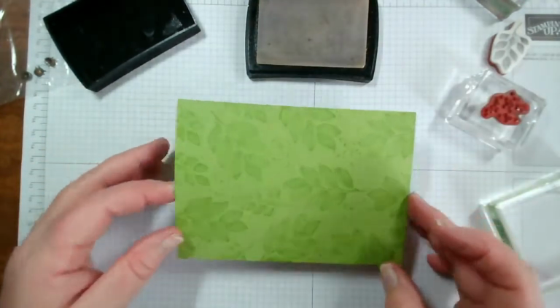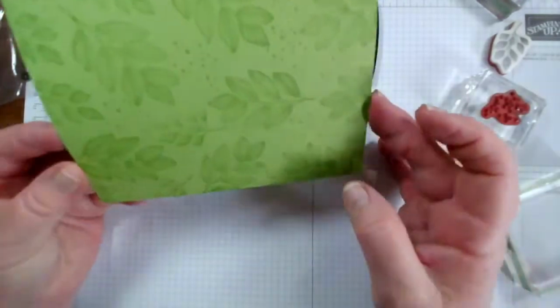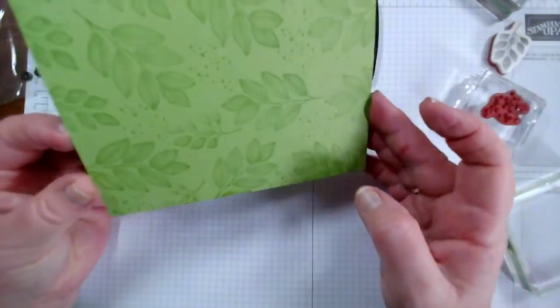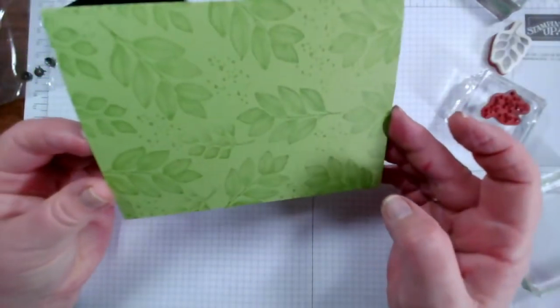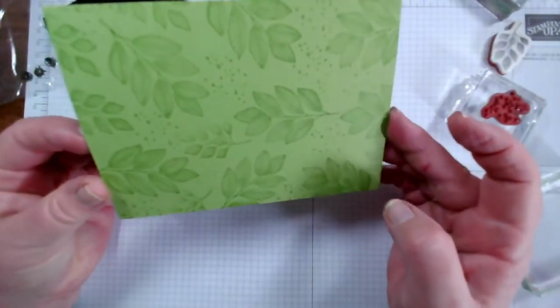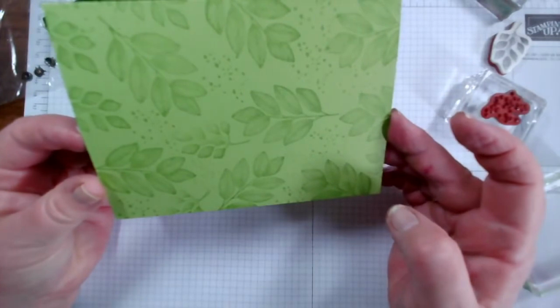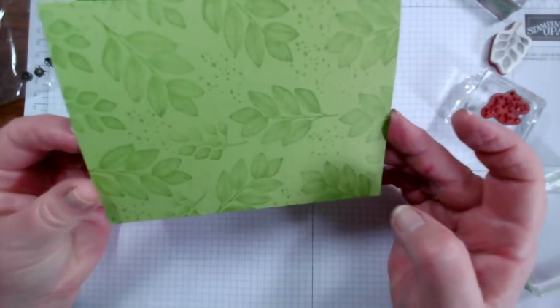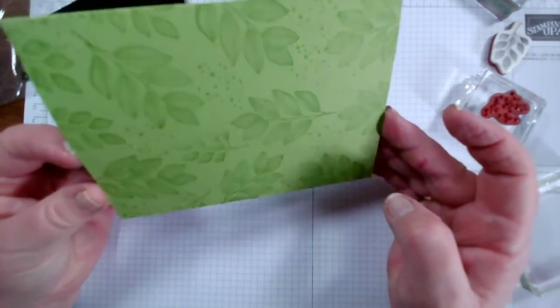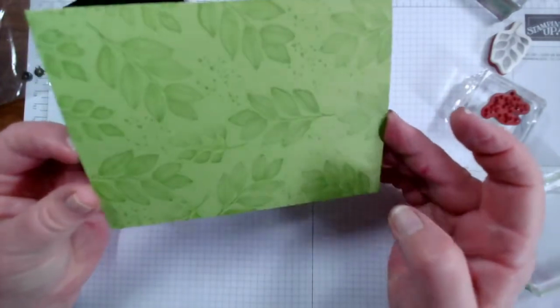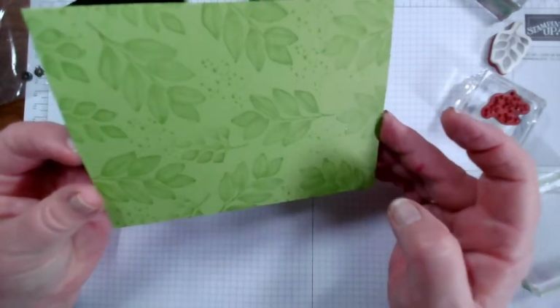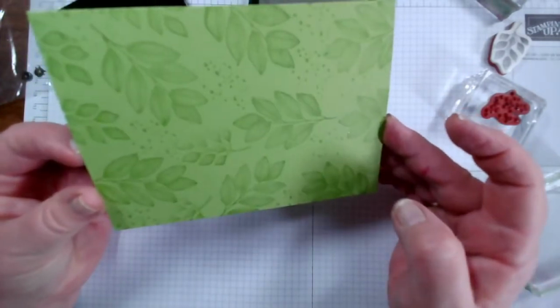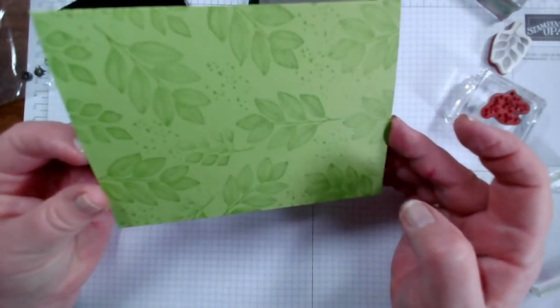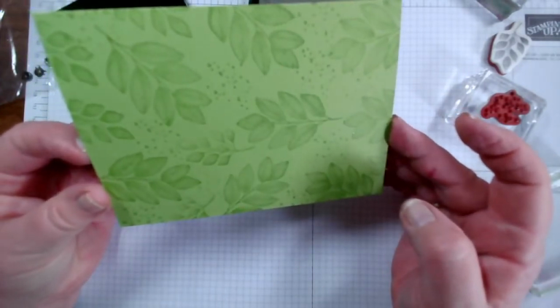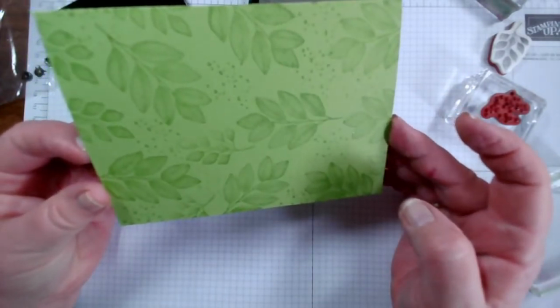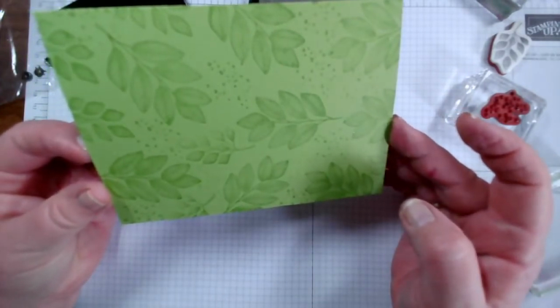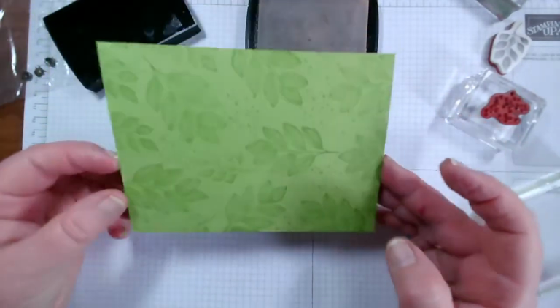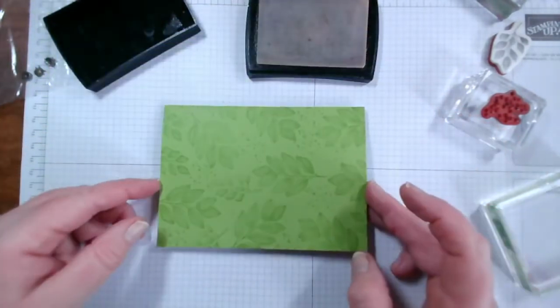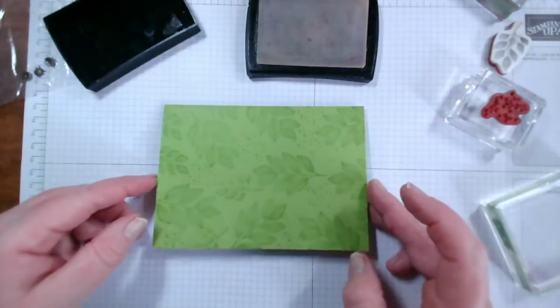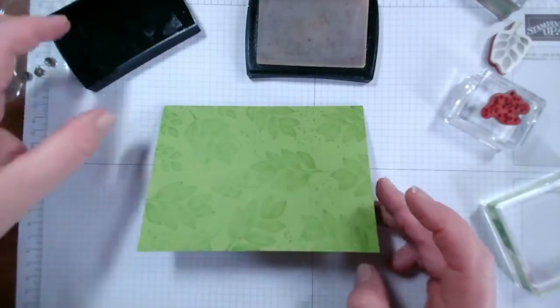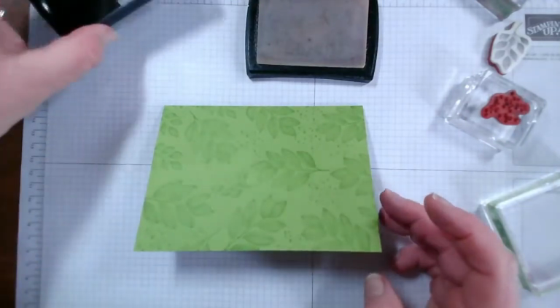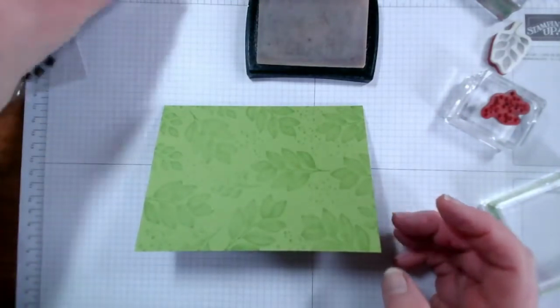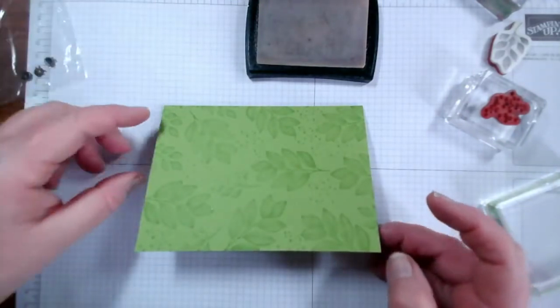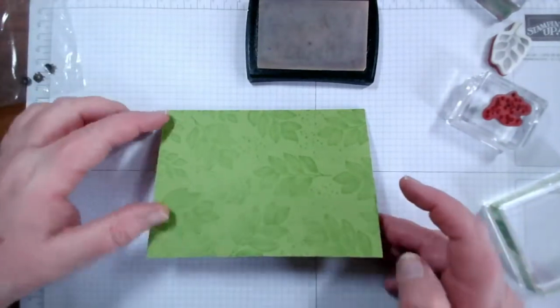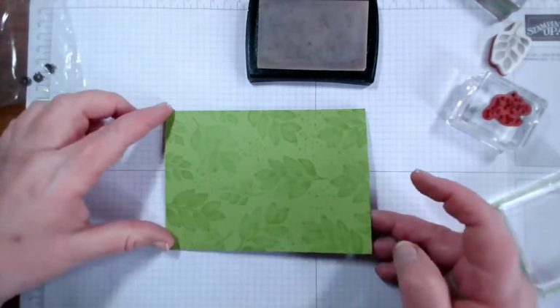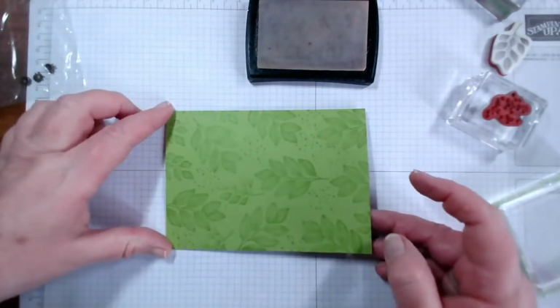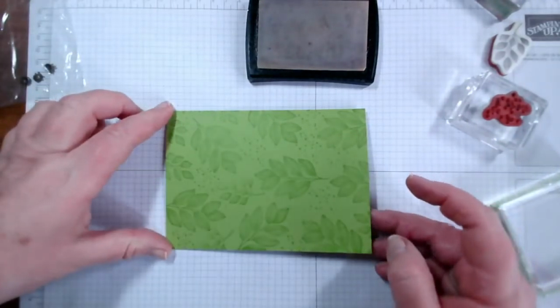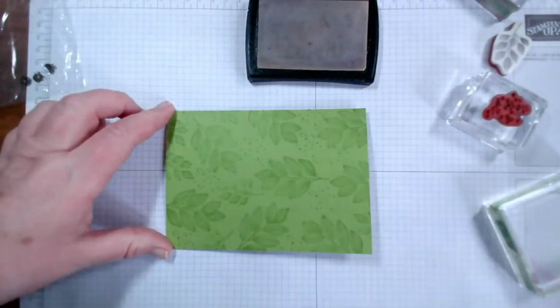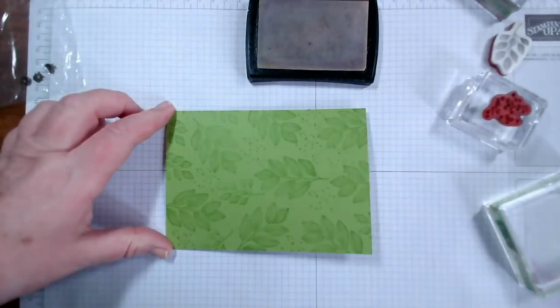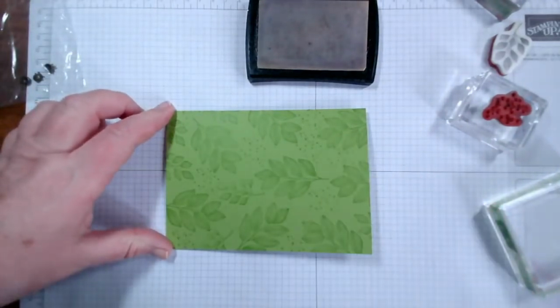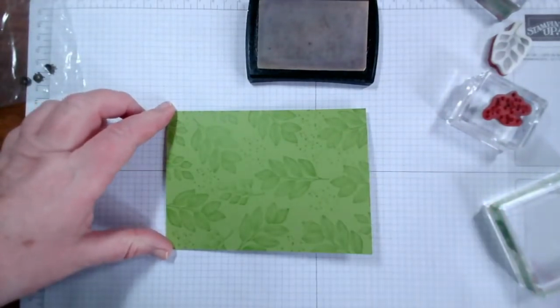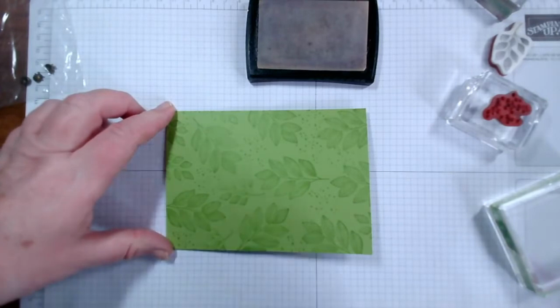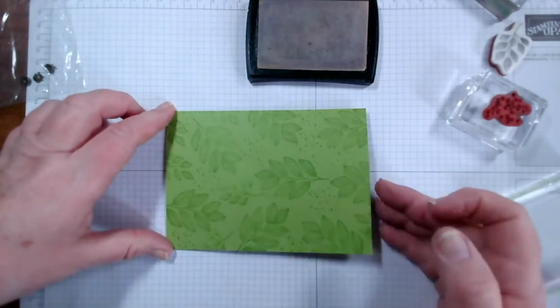There we go - that is our stamped background with Versamark, and it will work on basically all of our colours. It'll even work on black.